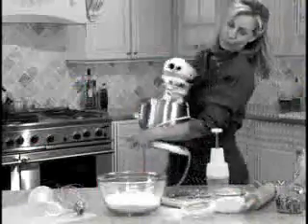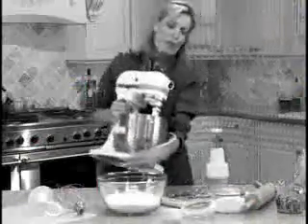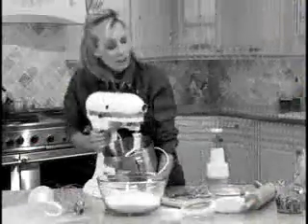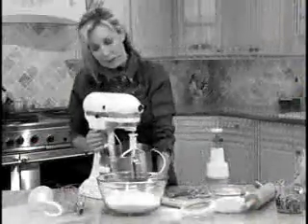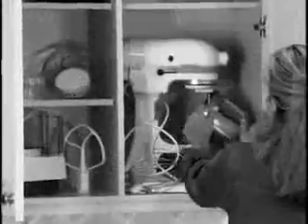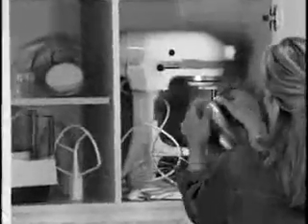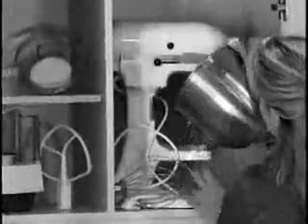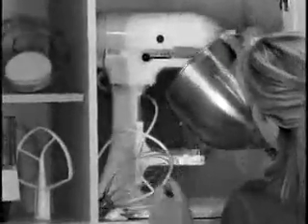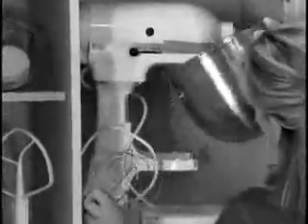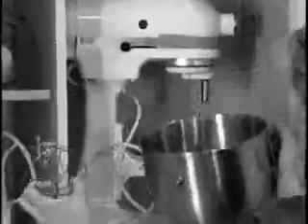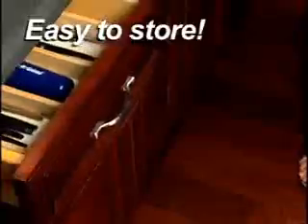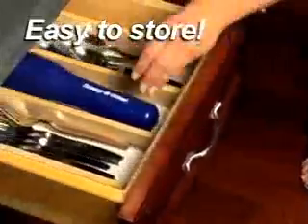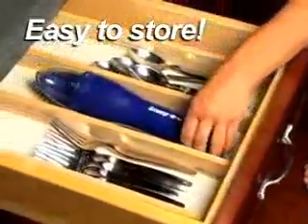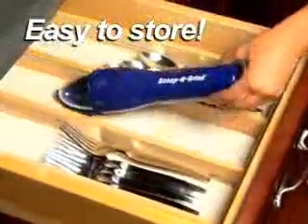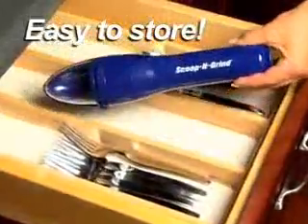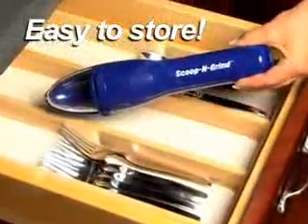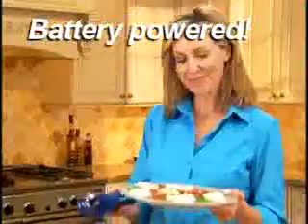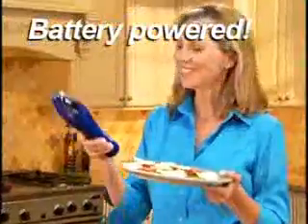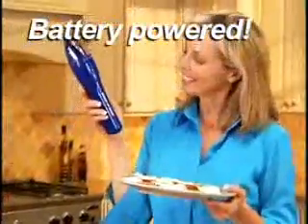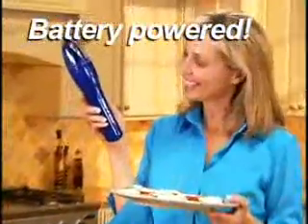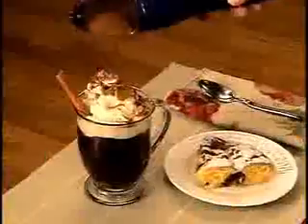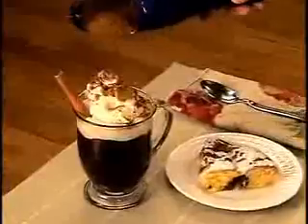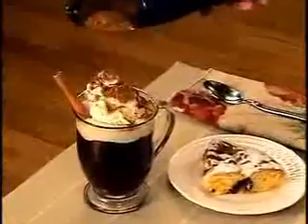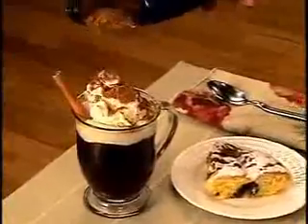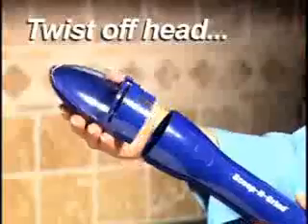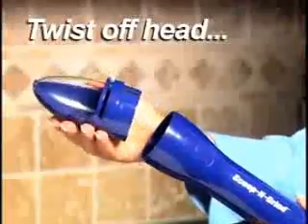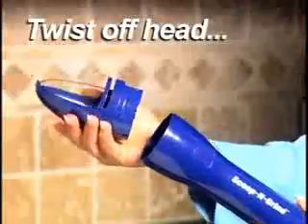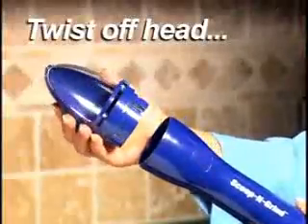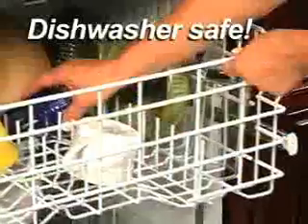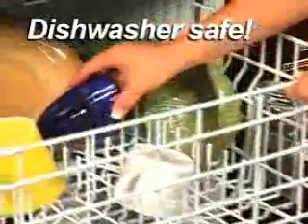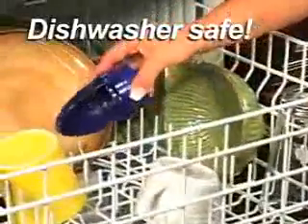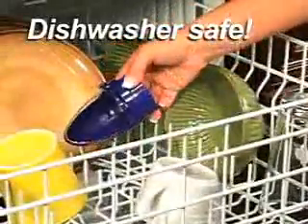Other mixers are bulky and can take up an entire cabinet to store. But Scoop and Grind's so compact, it fits neatly in your drawer. Battery powered, so there's no cord to get in your way. Simply twist off the Scoop and Grind head for quick and easy dishwasher cleaning.